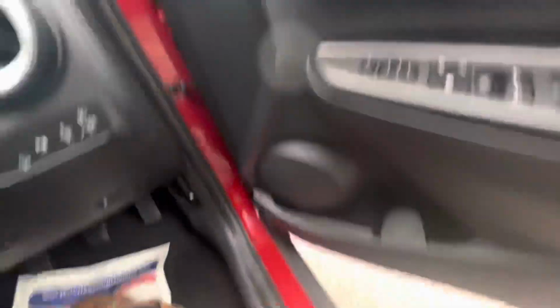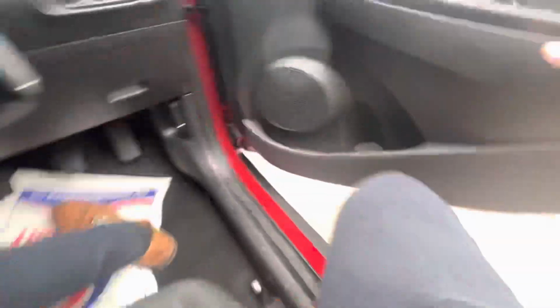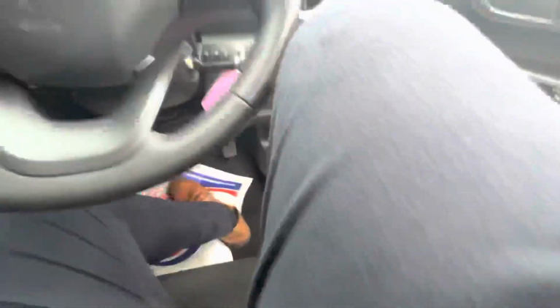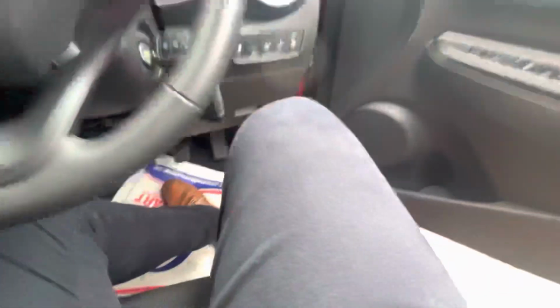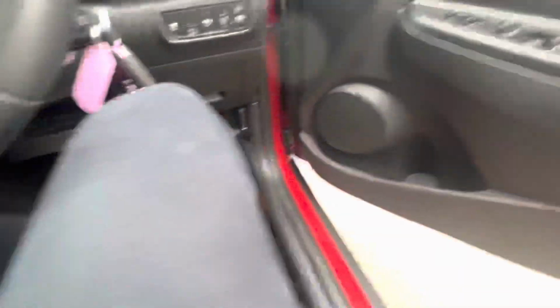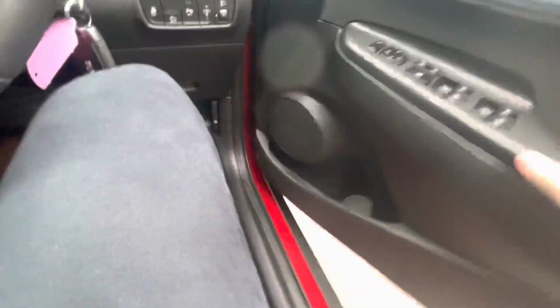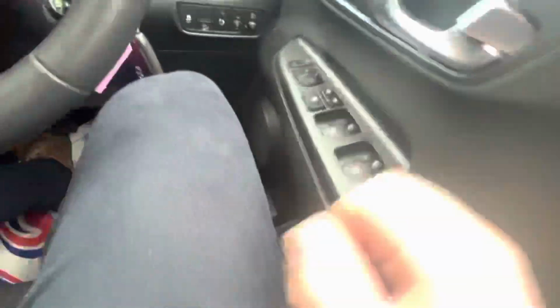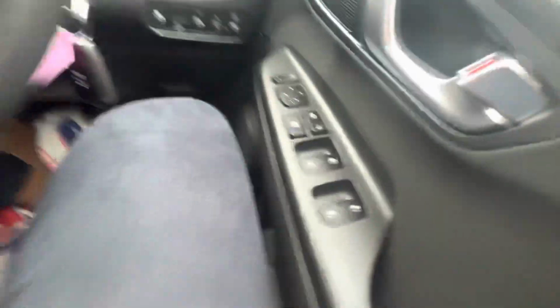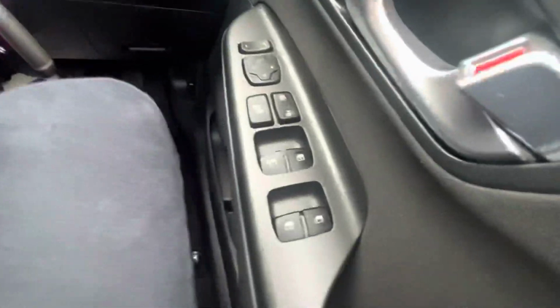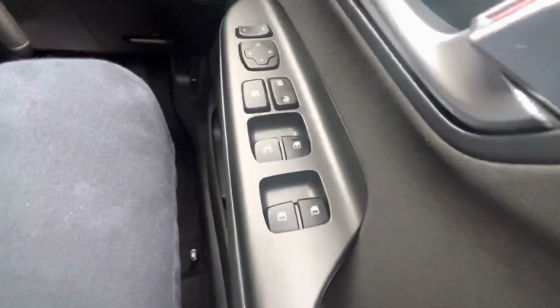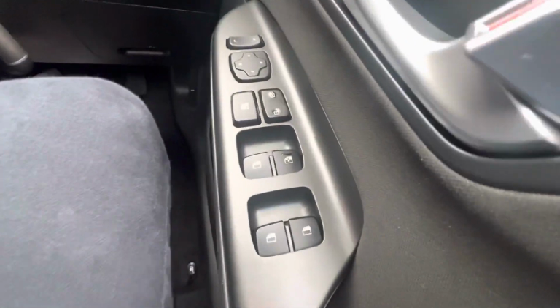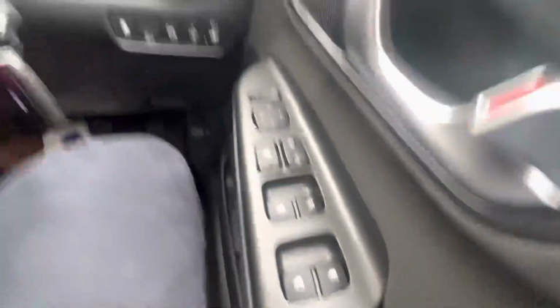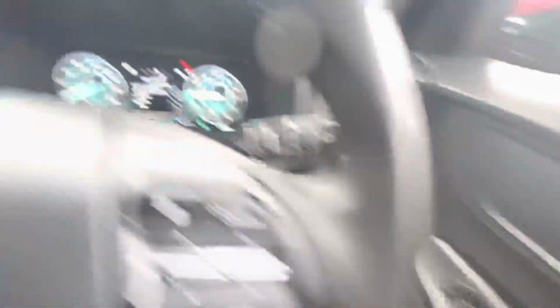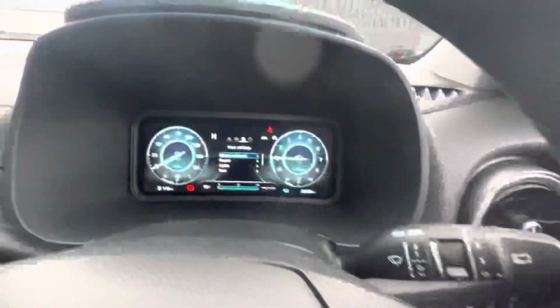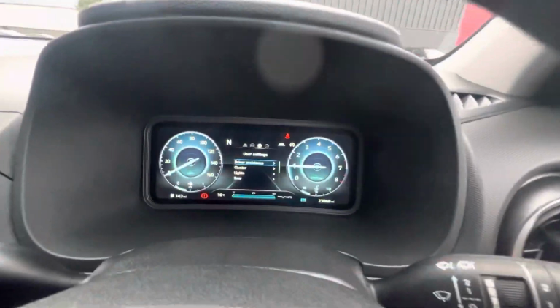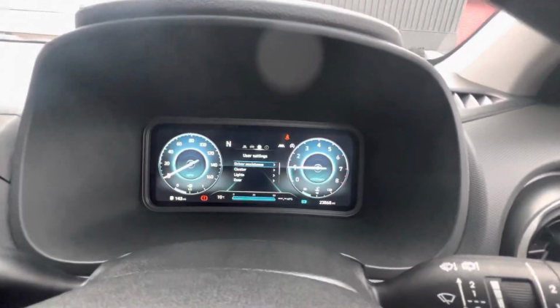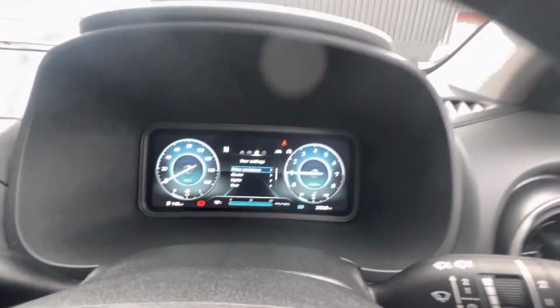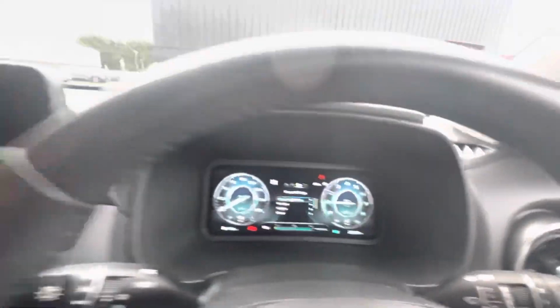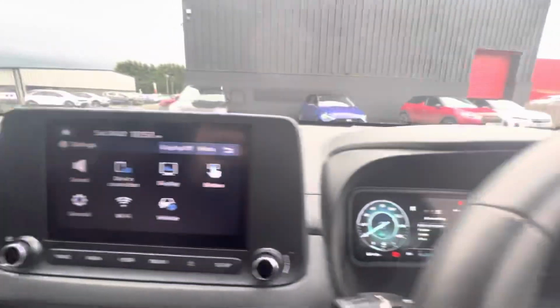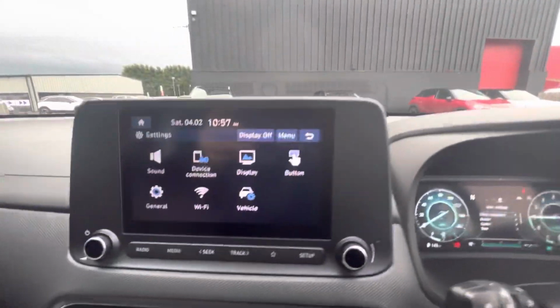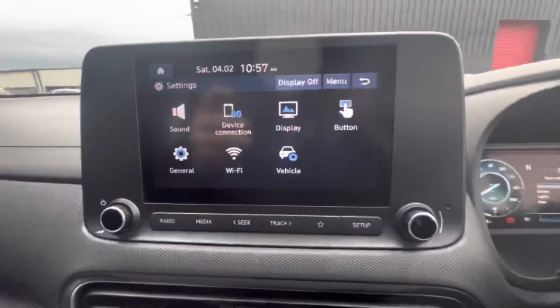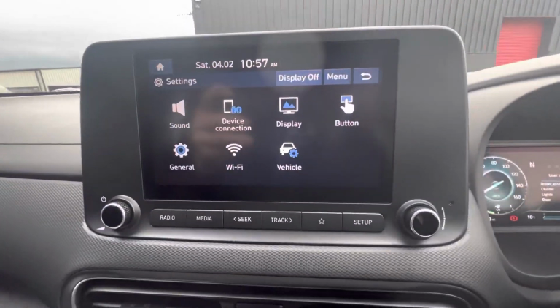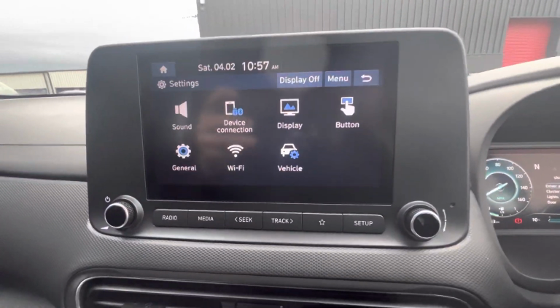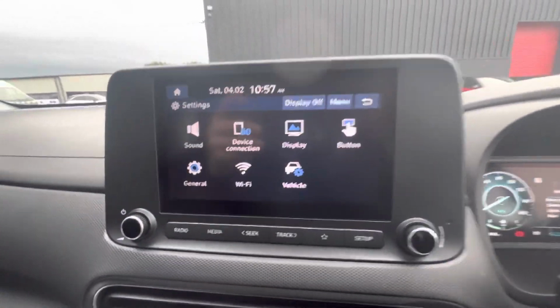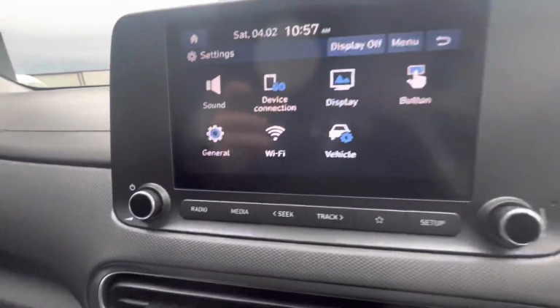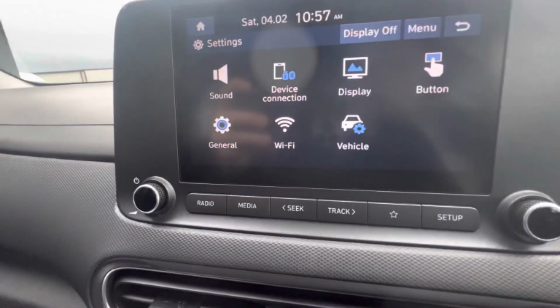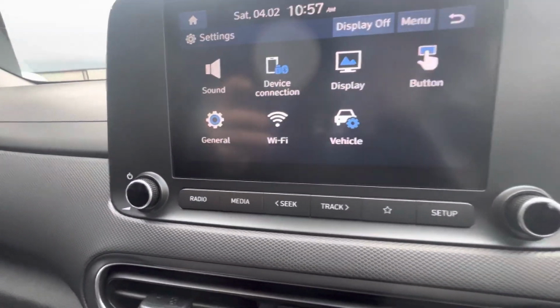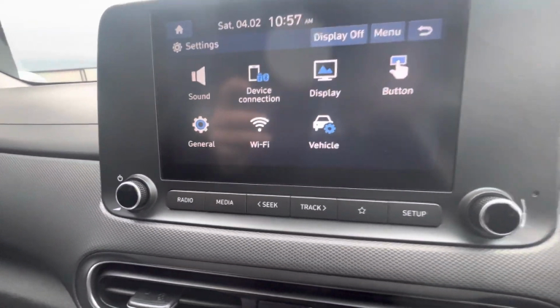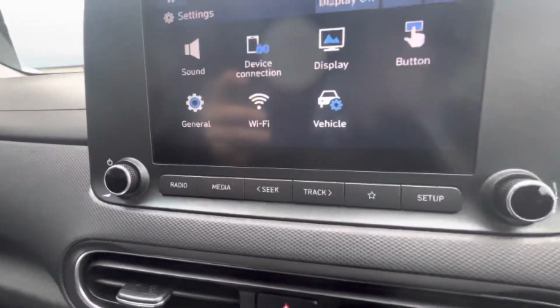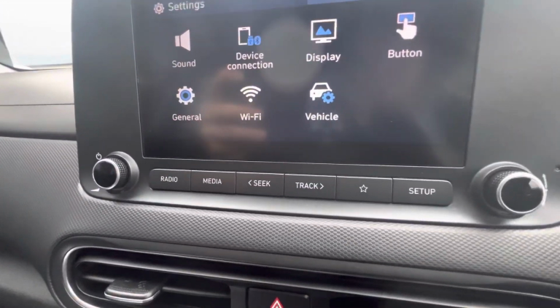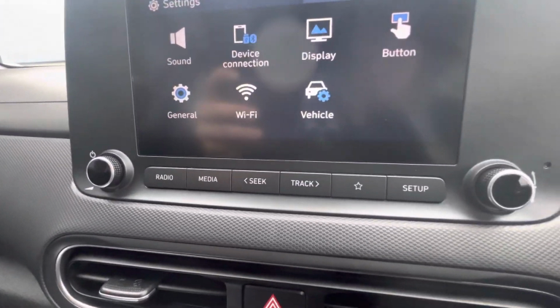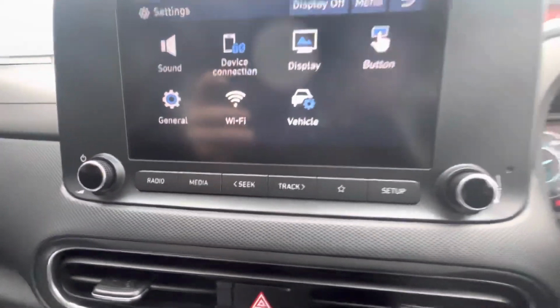Now on the driver's side, you have your electric windows here on the side. Your digital speedometer at the top. The touchscreen in the middle comes with DAB radio and you can also connect your phone with Bluetooth.